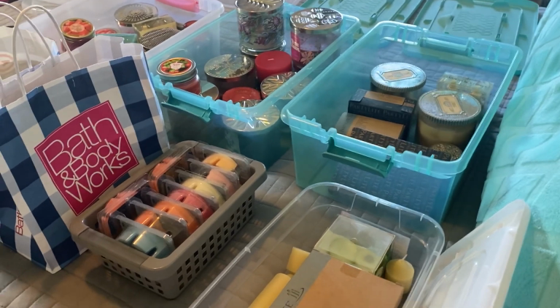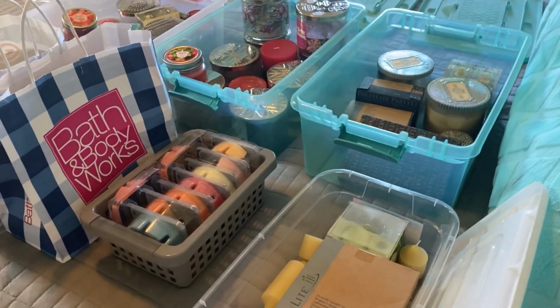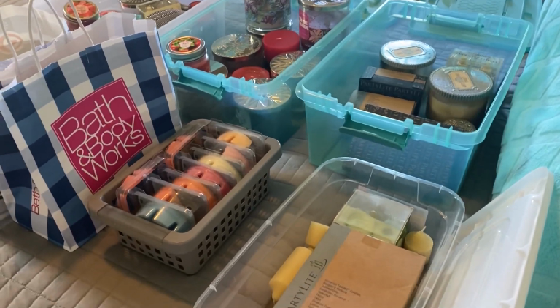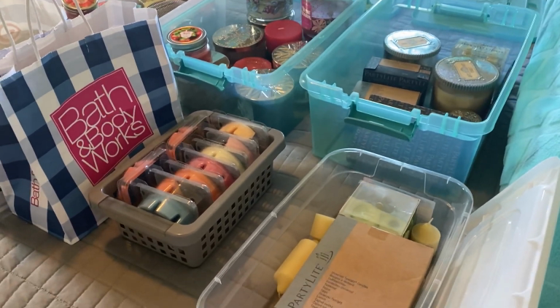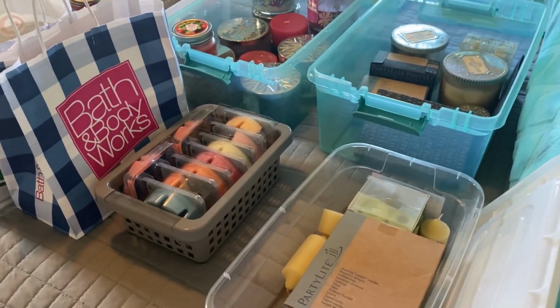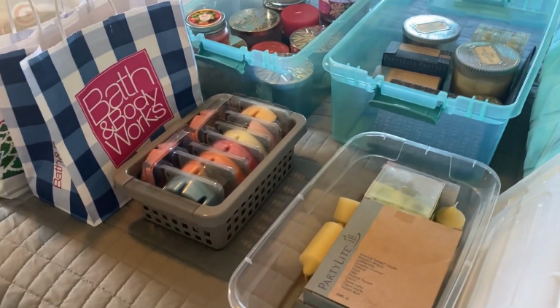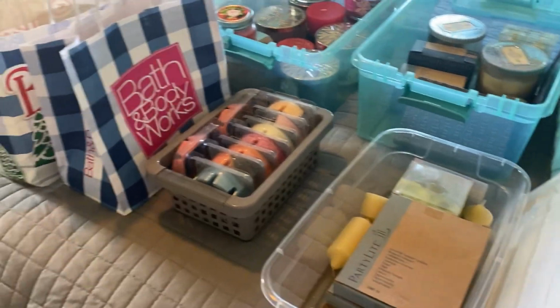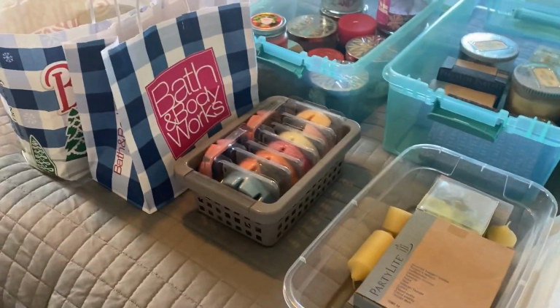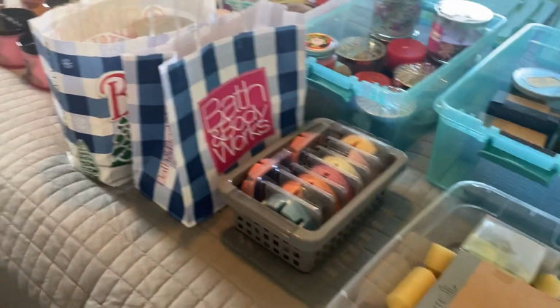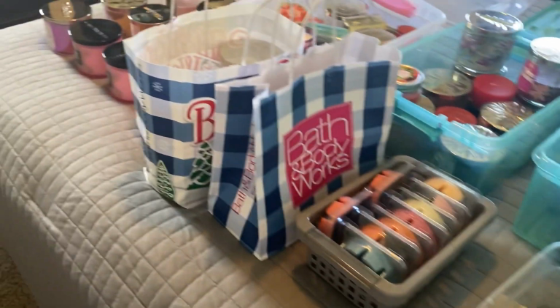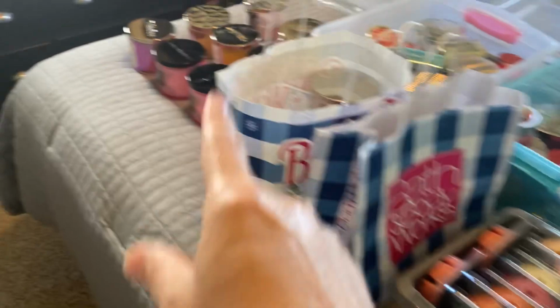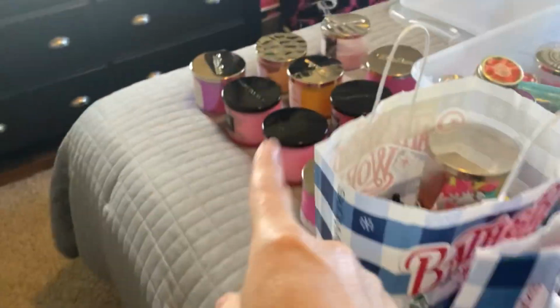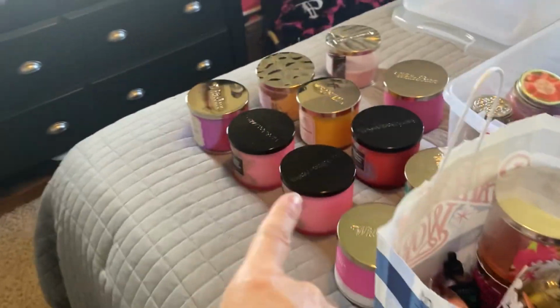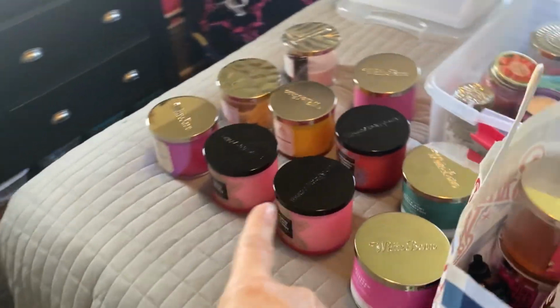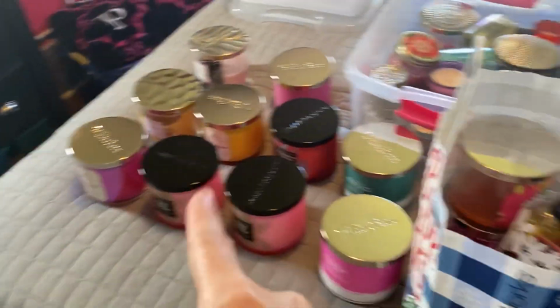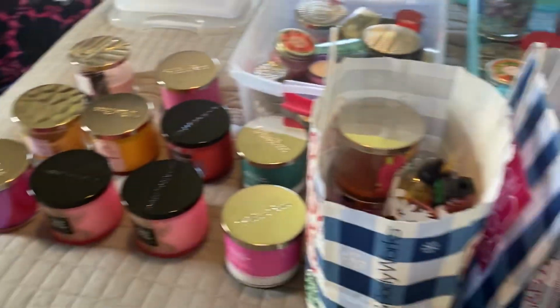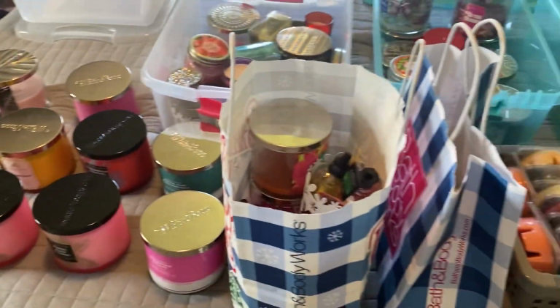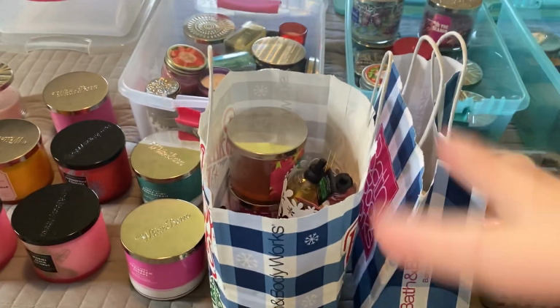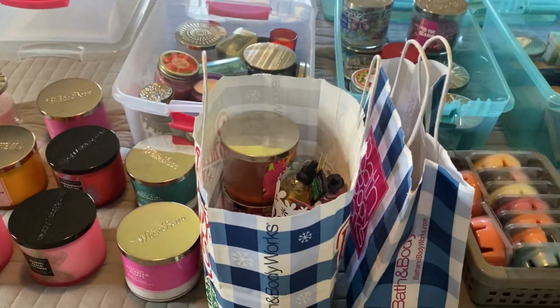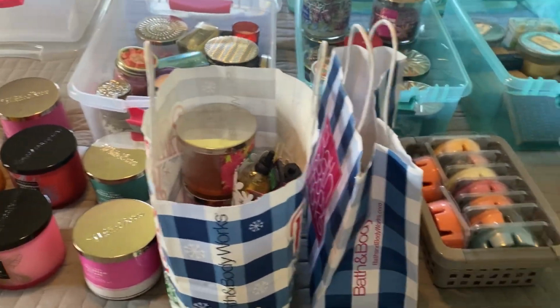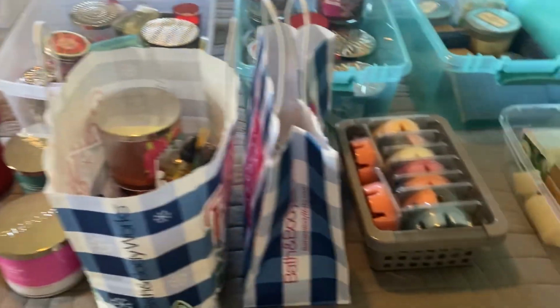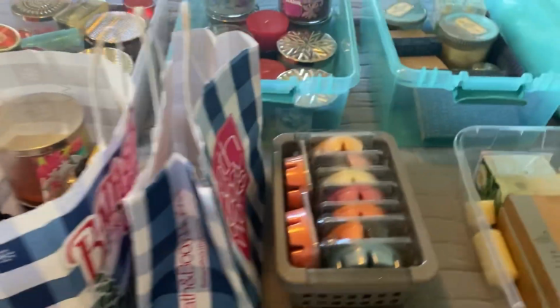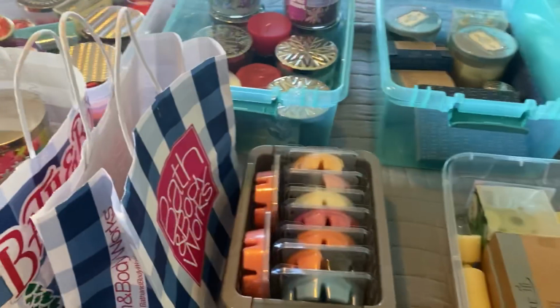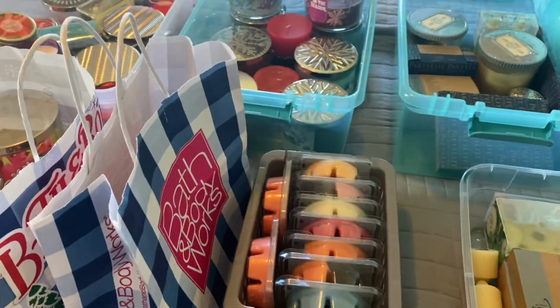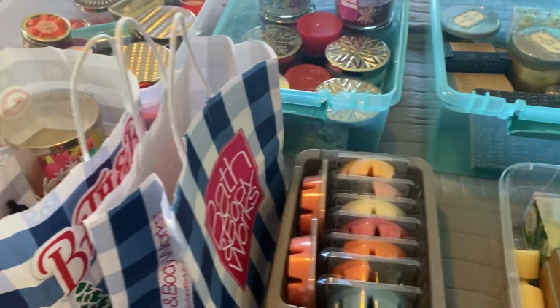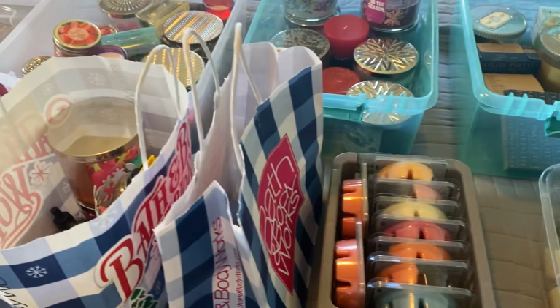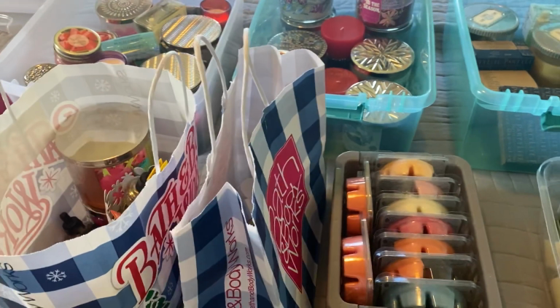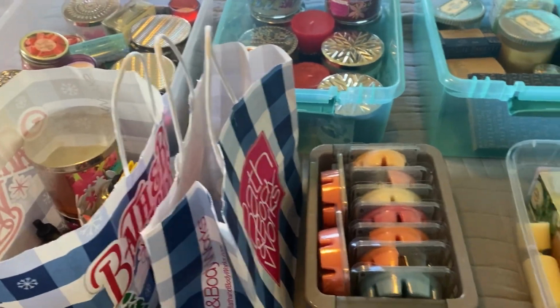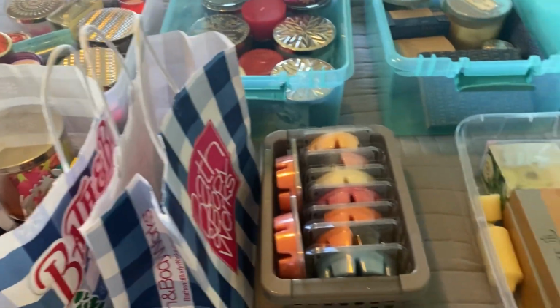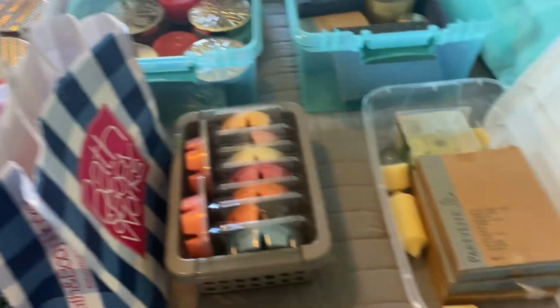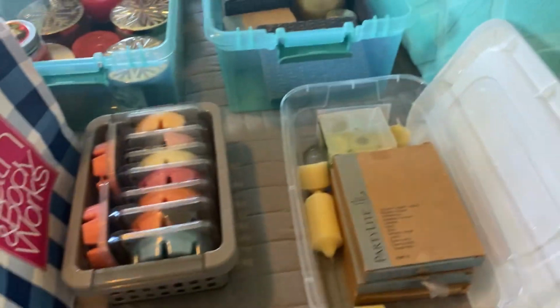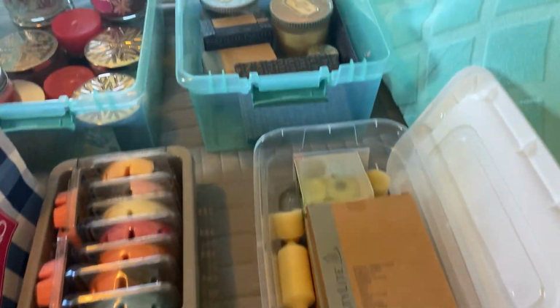Hey guys! So recently in one of my videos I had these candles in the background, and a few of you requested that I do a candle collection video.